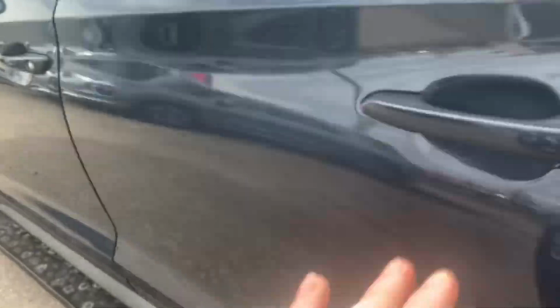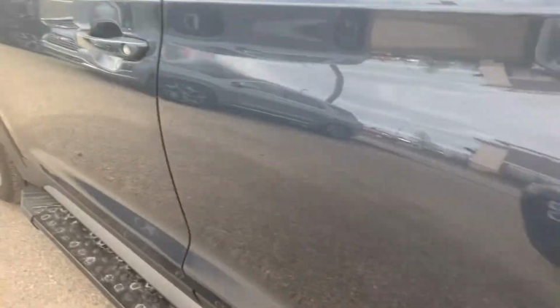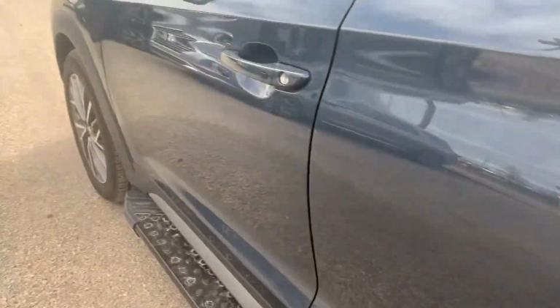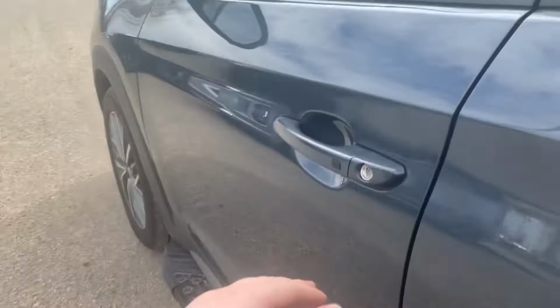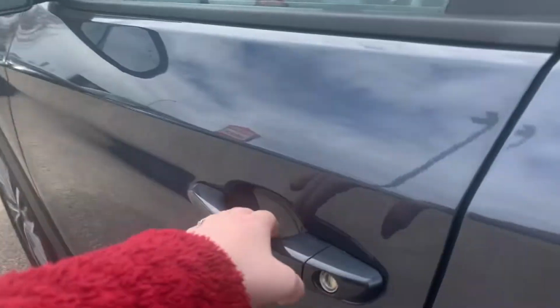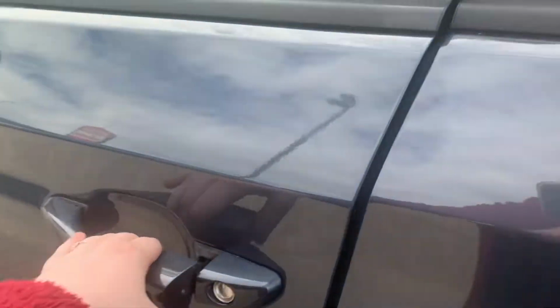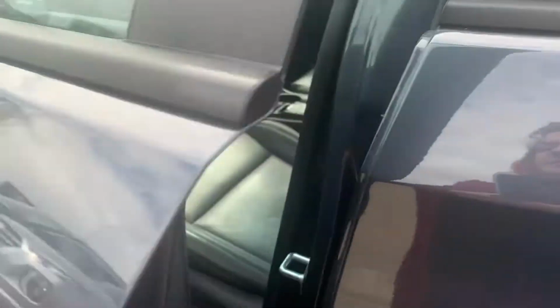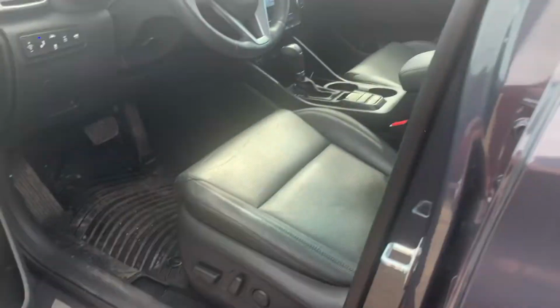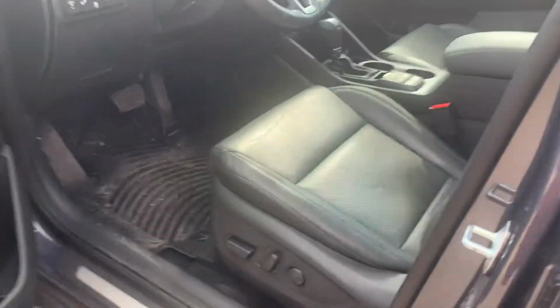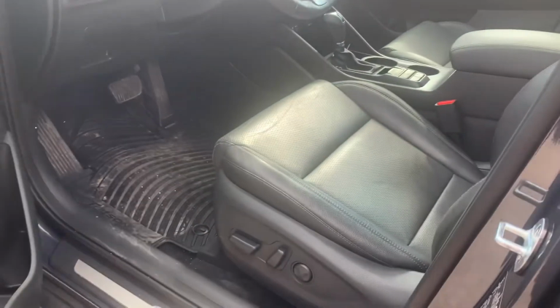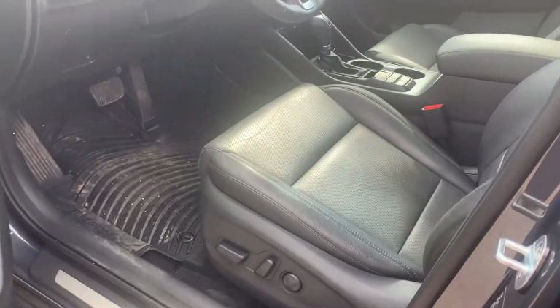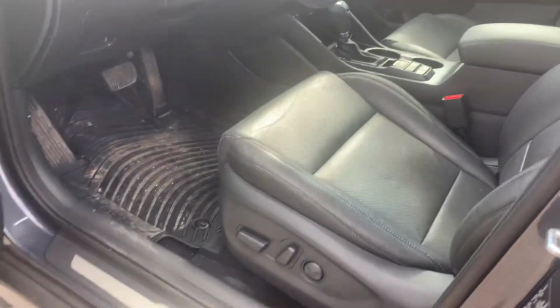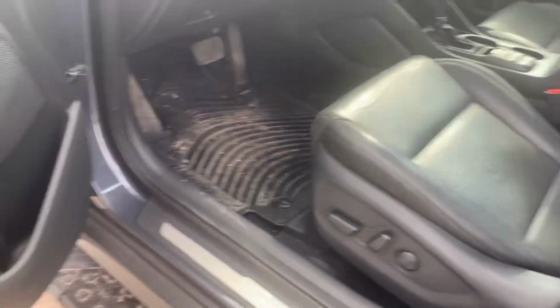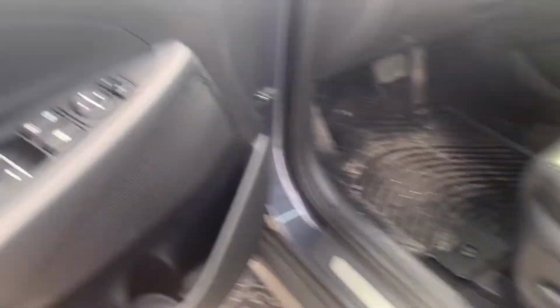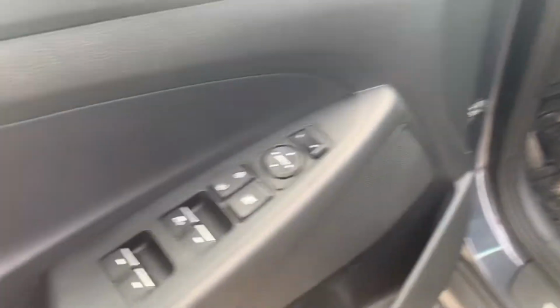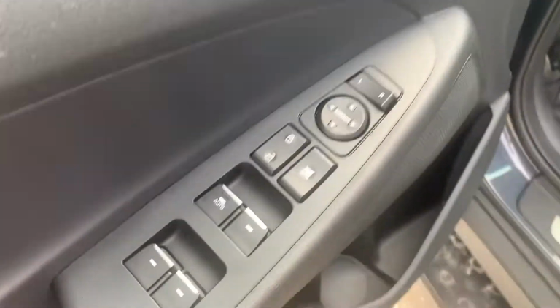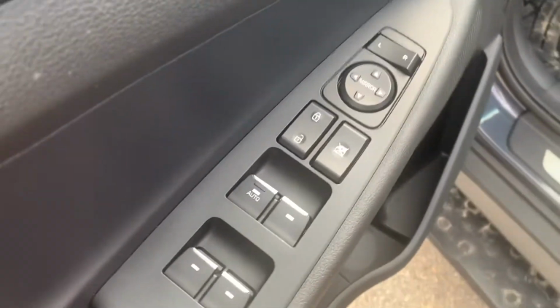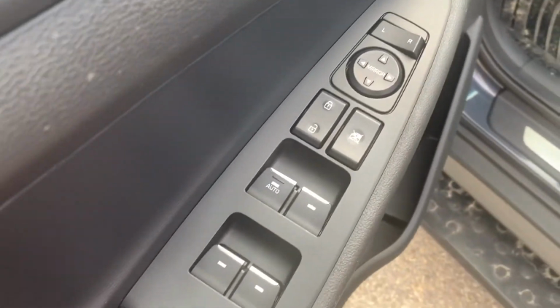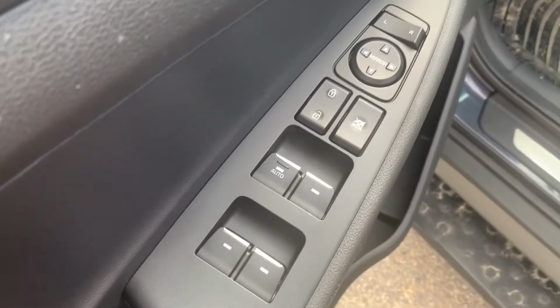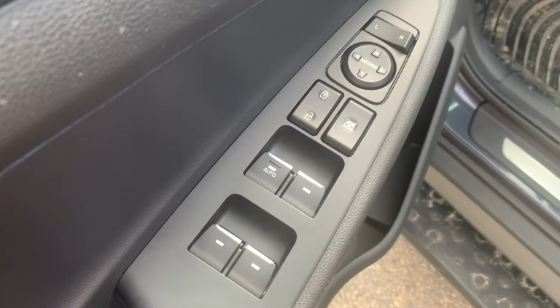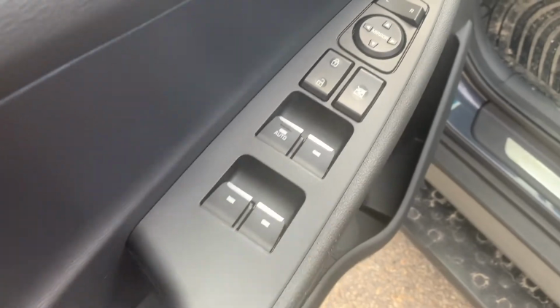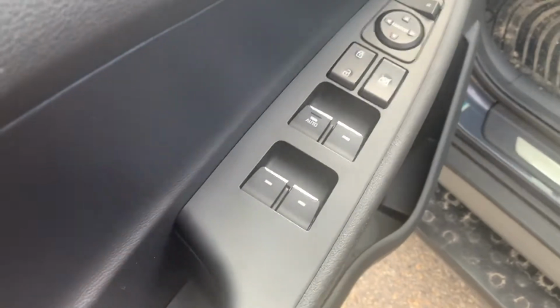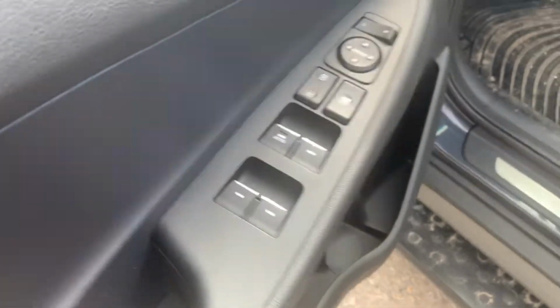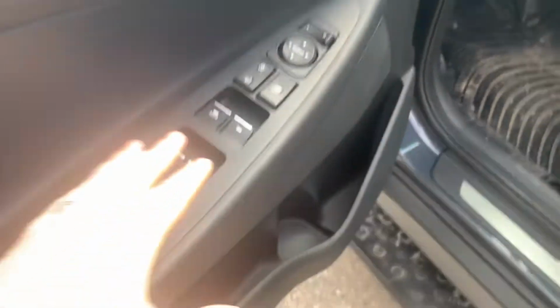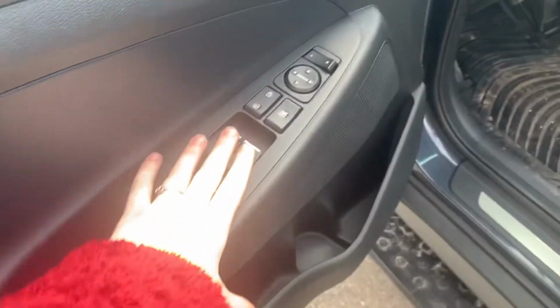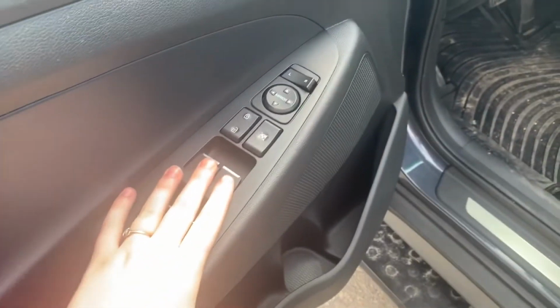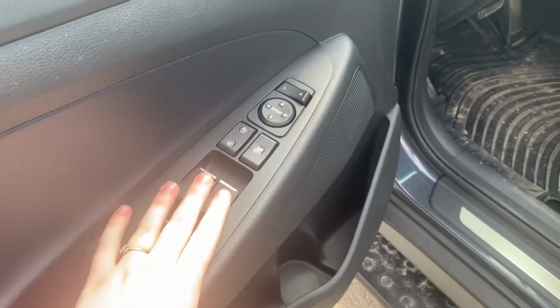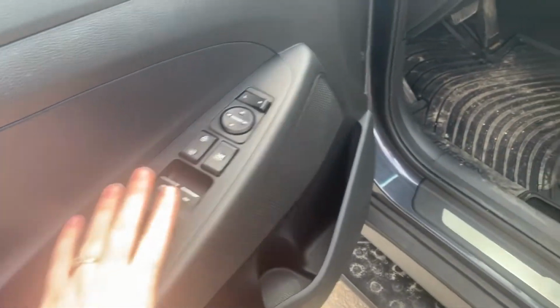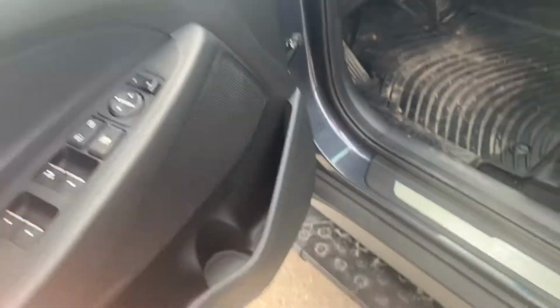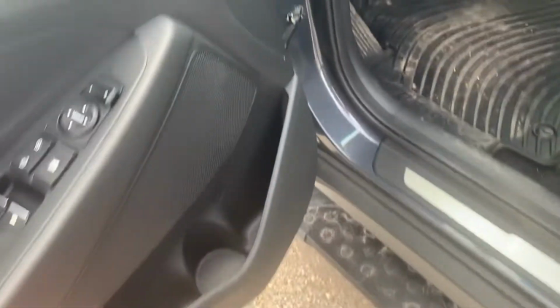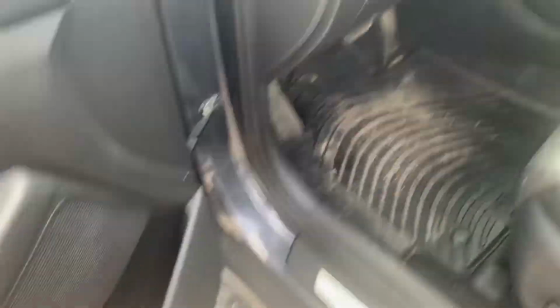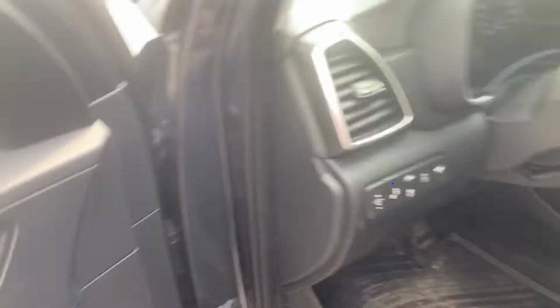All right, let's hop inside. This does come with your power seats as well as your power windows, locks, and mirrors. You have the auto up-down driver window.